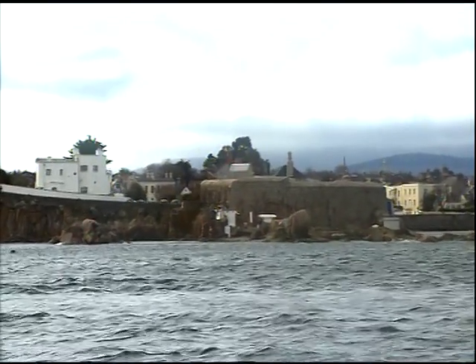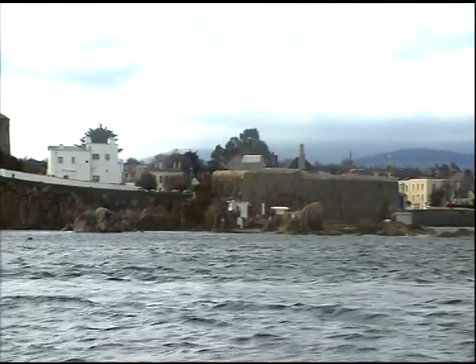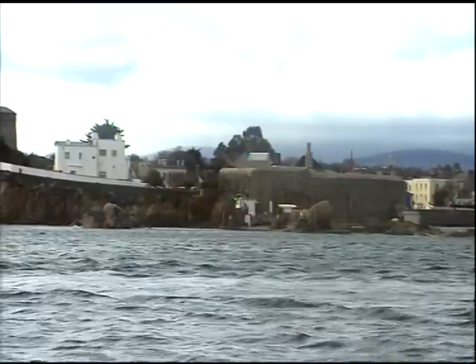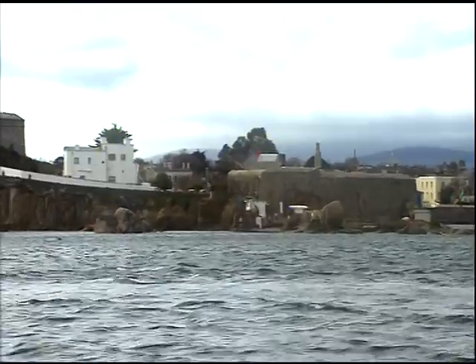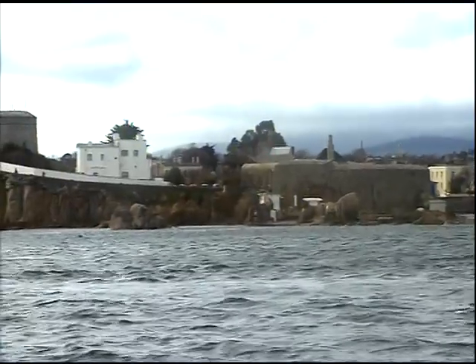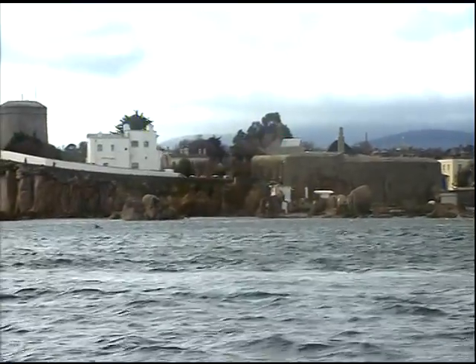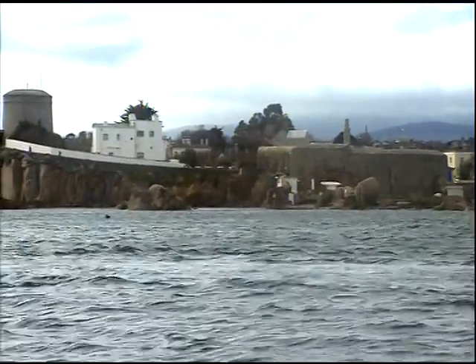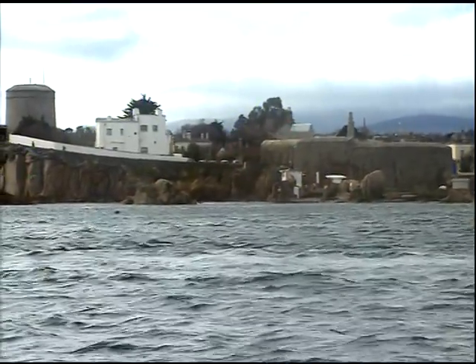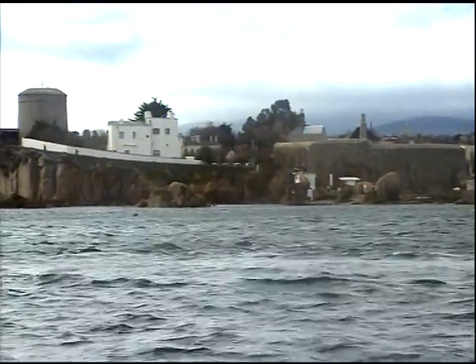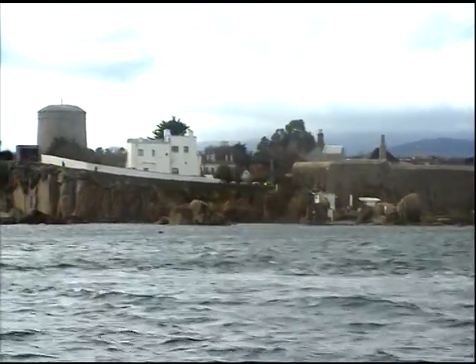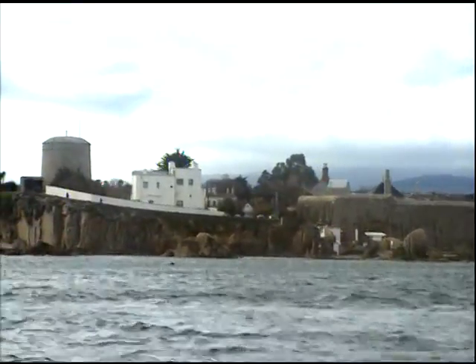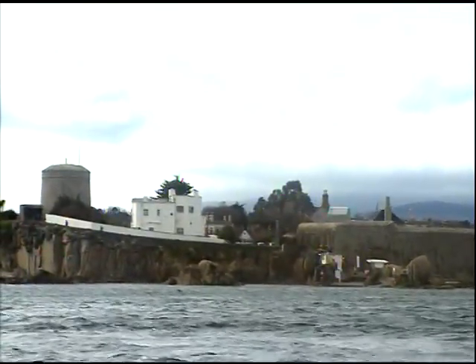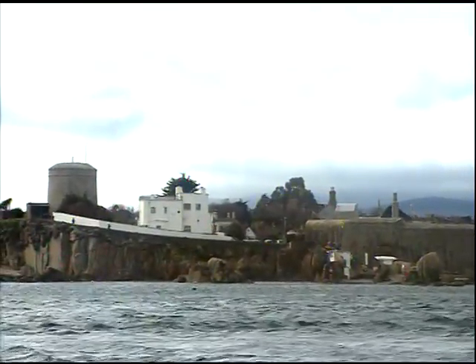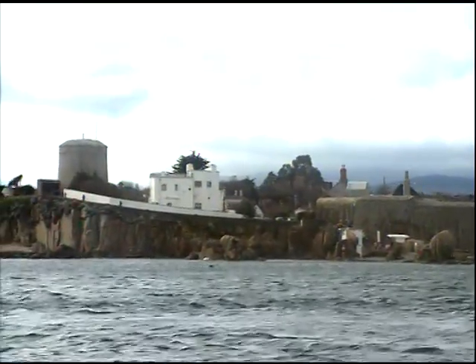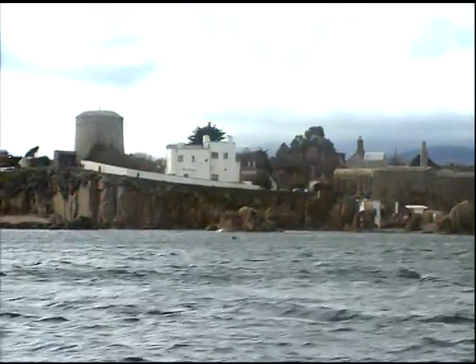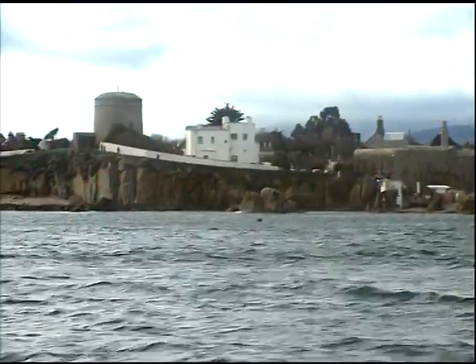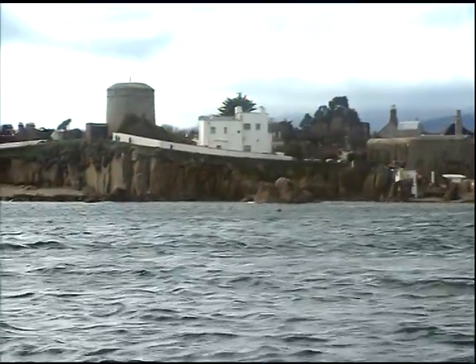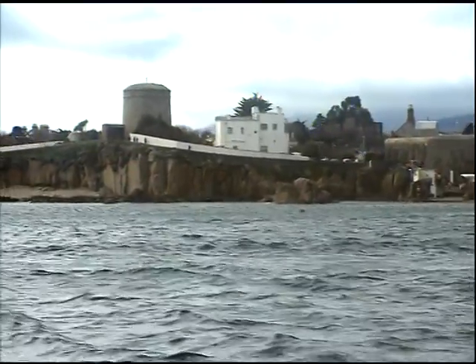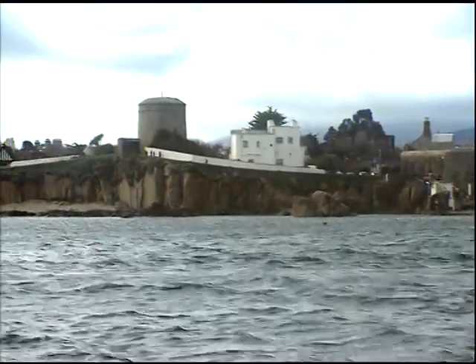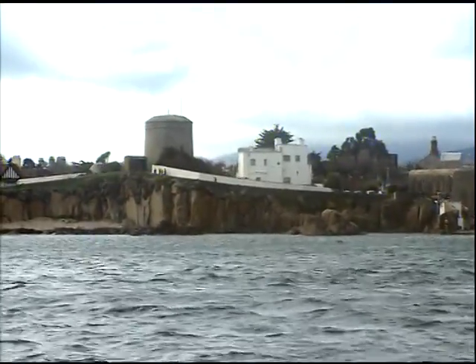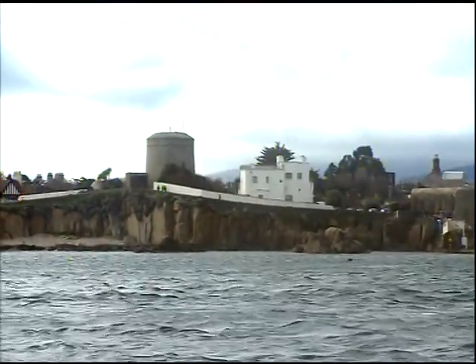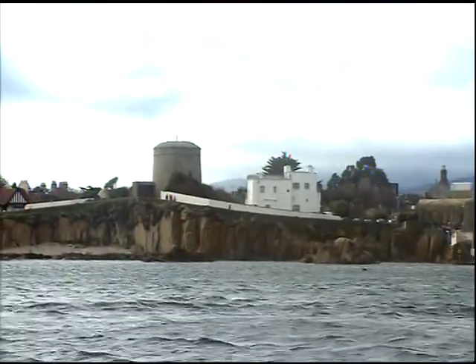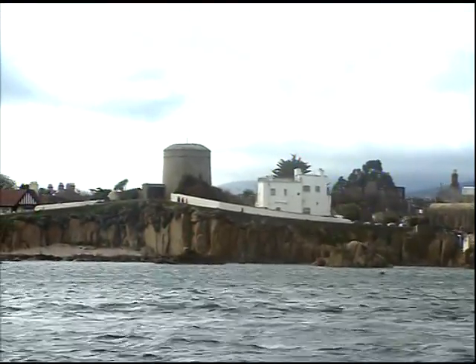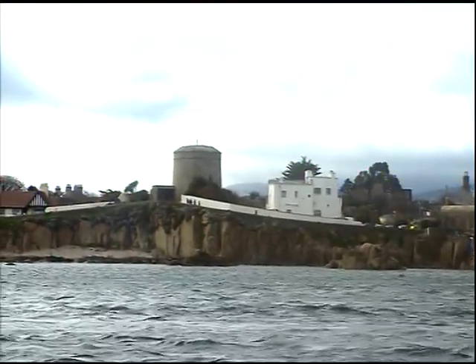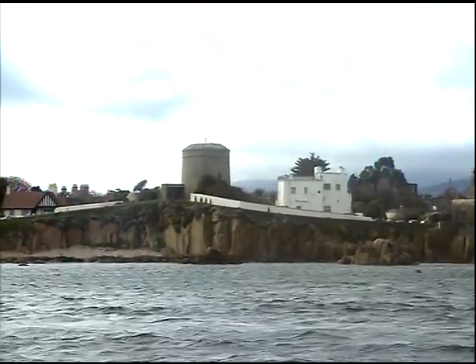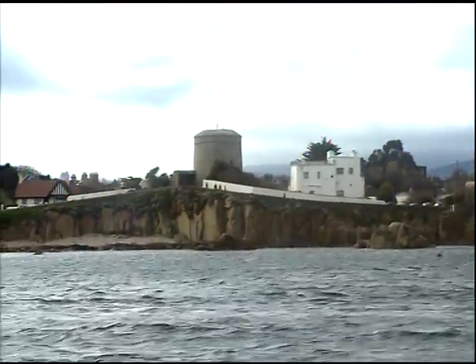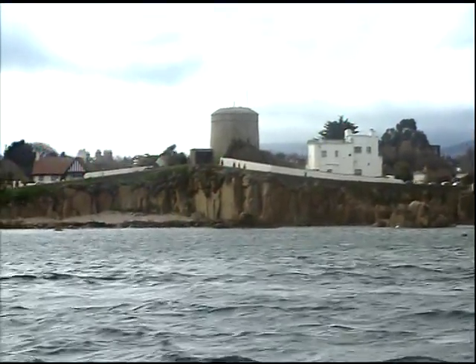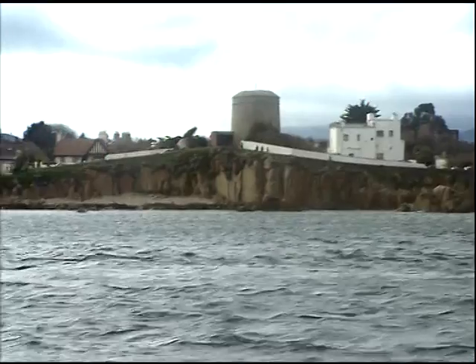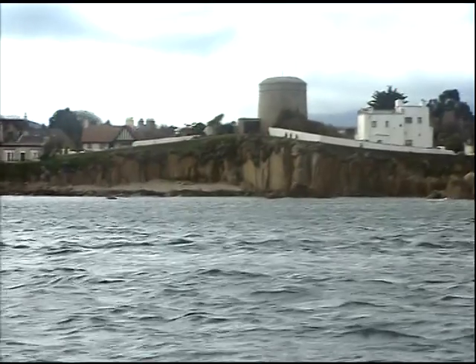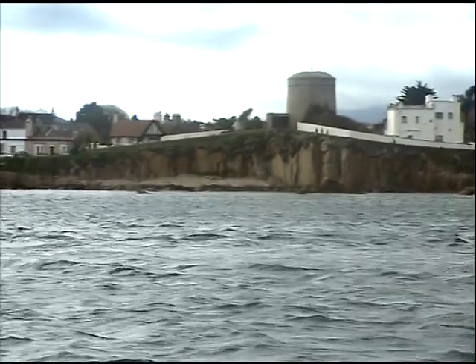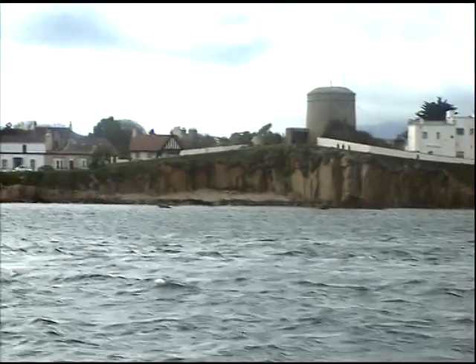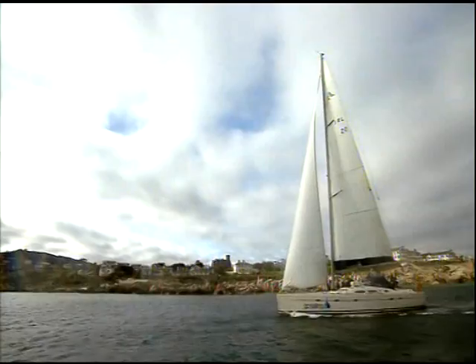Passing the 40-foot bathing place, you can see a battlement which isn't easily visible from land. And that's how the 40-foot gets its name — it was home to the 40th Foot Regiment. Nothing at all to do with the depth of the water or the height of the waves.